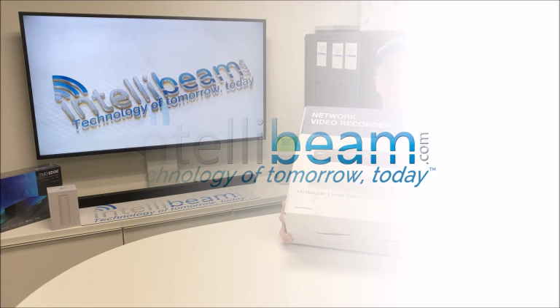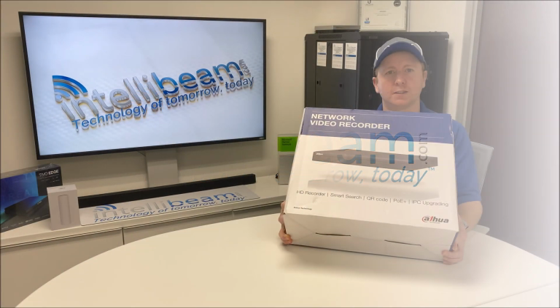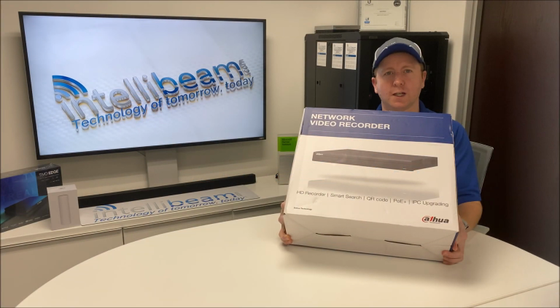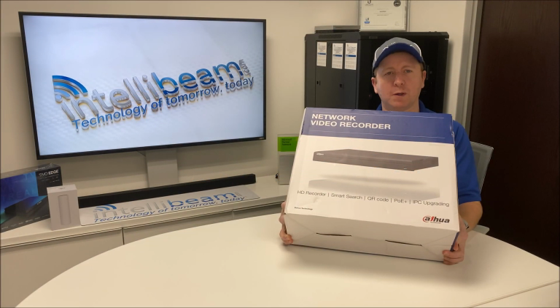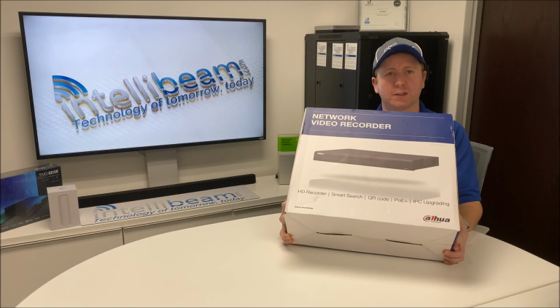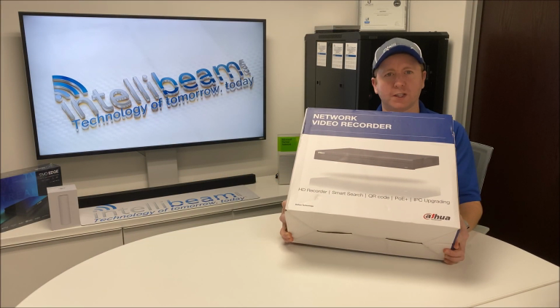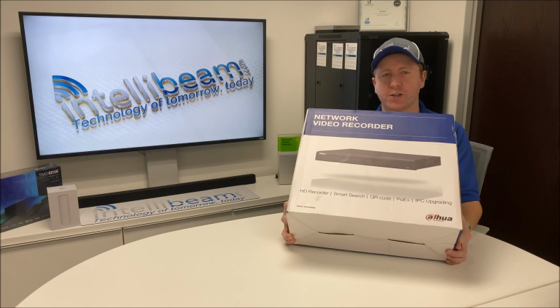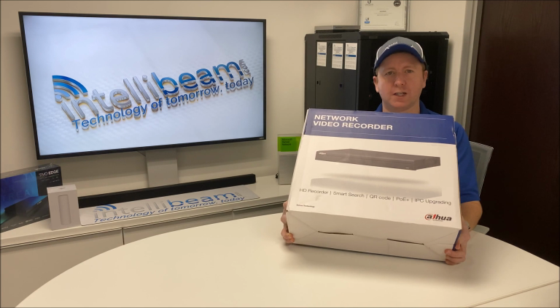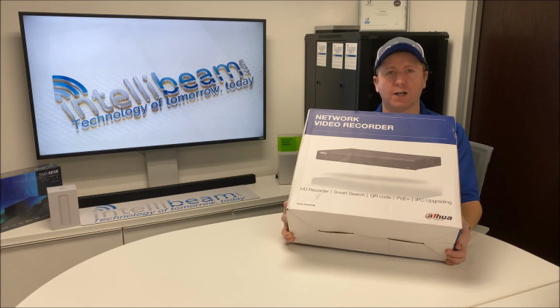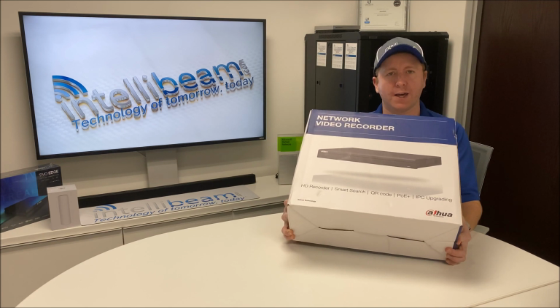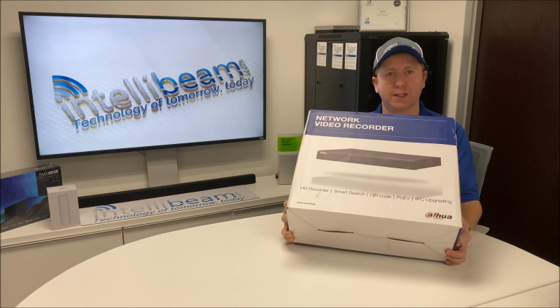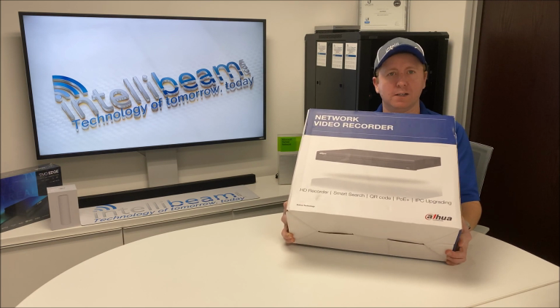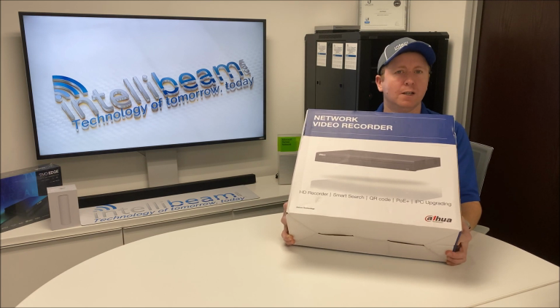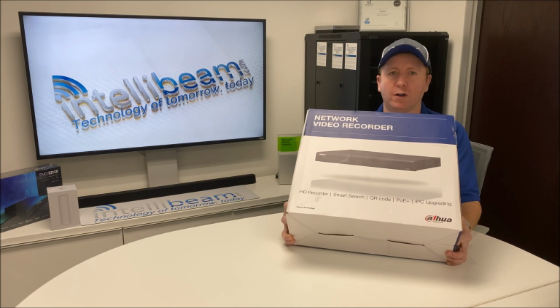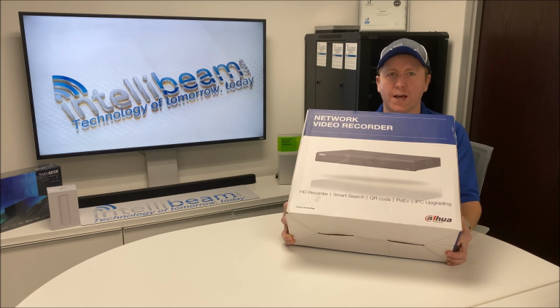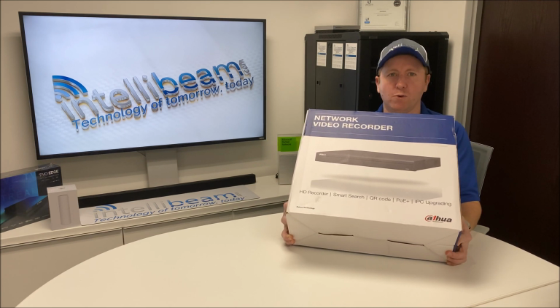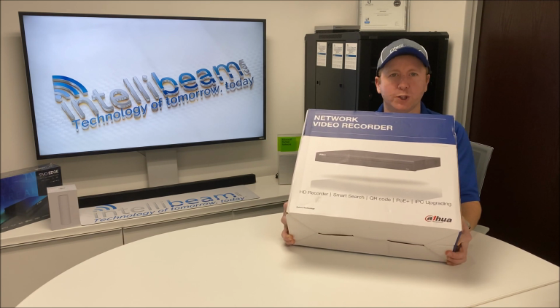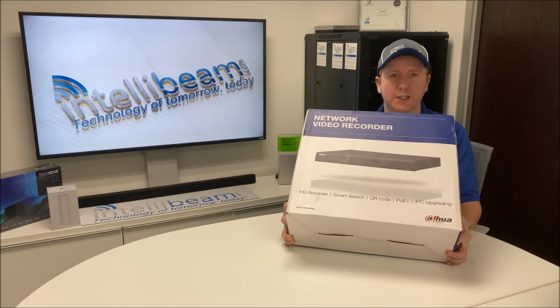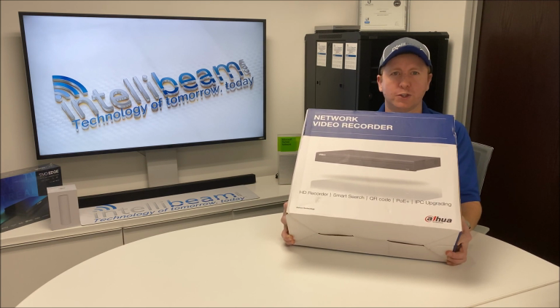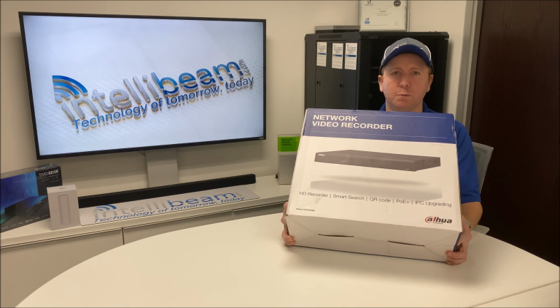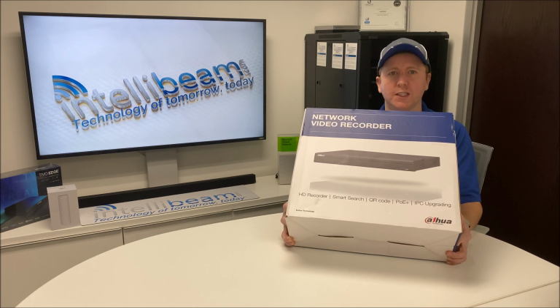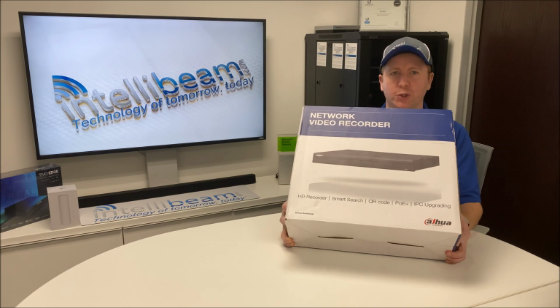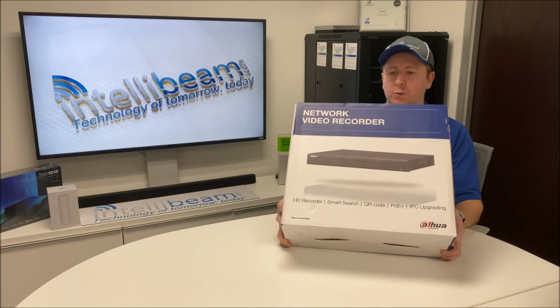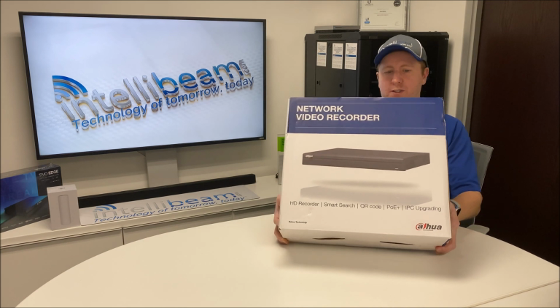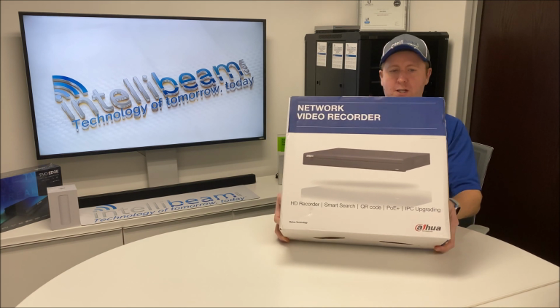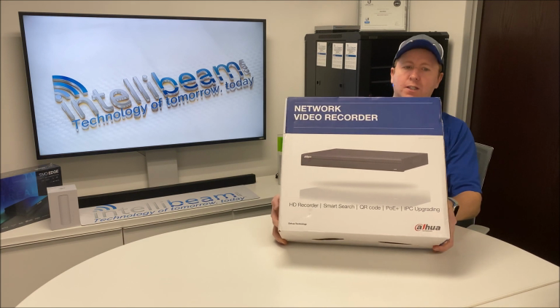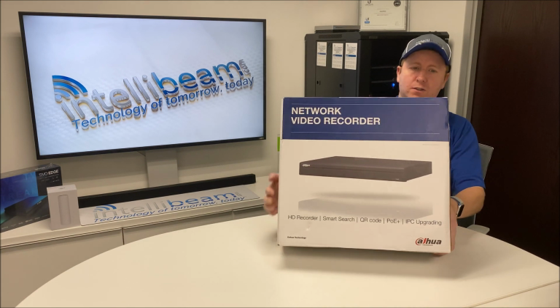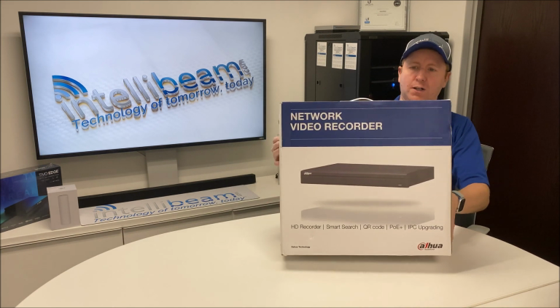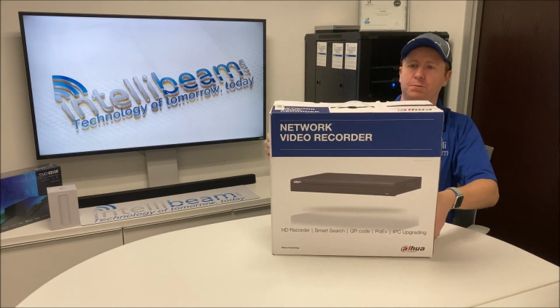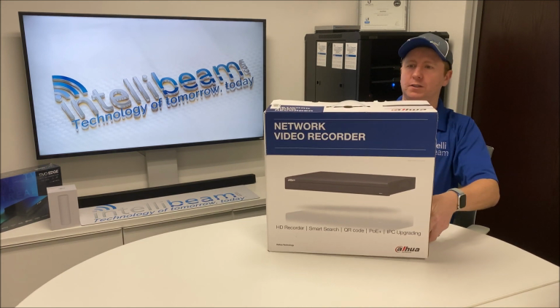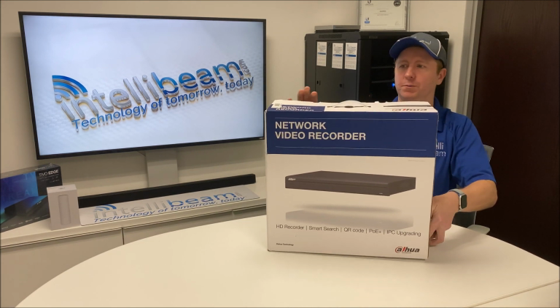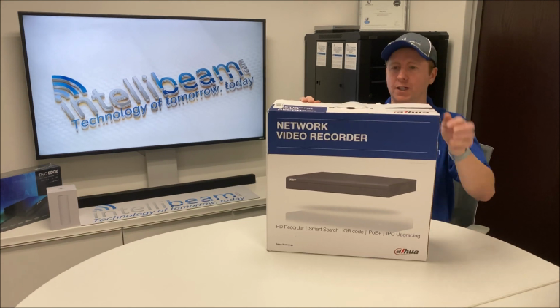This is the IntelliBeam unboxing for the 8 Channel Dahua NVR model N4-2B-2P2. Let's crack it open and see what we've got.